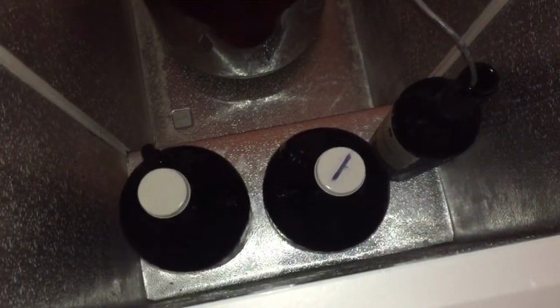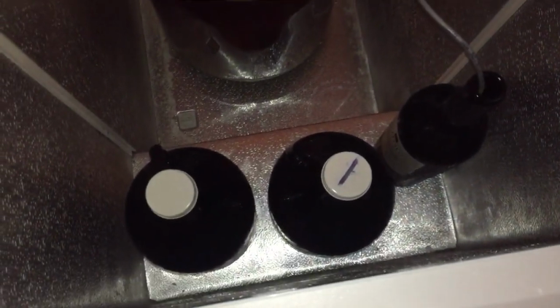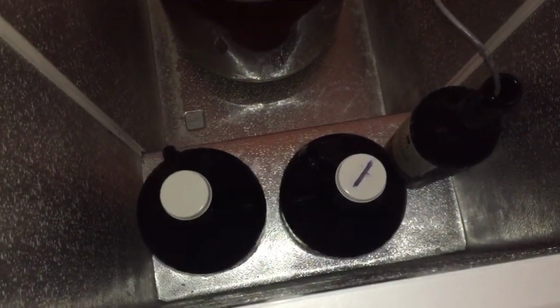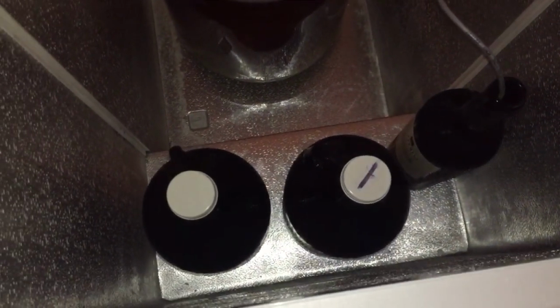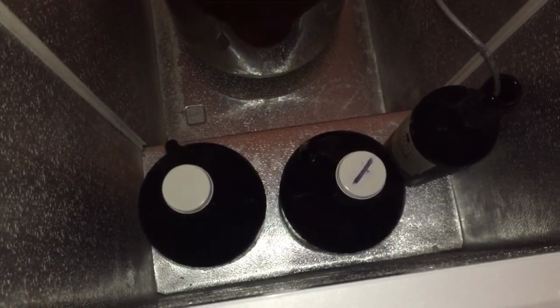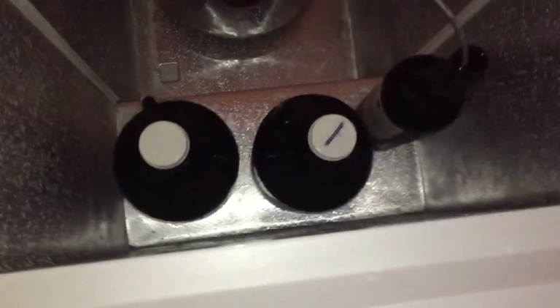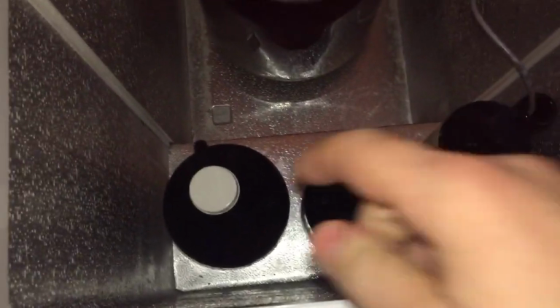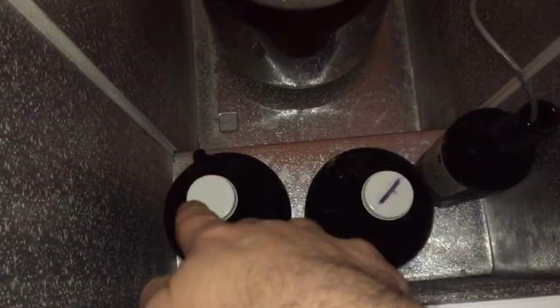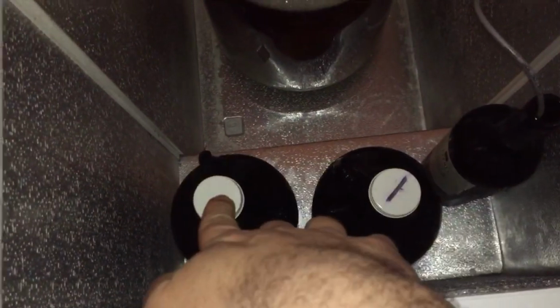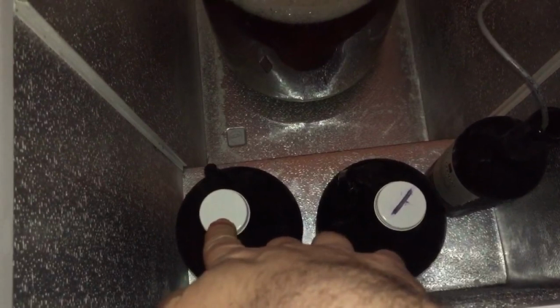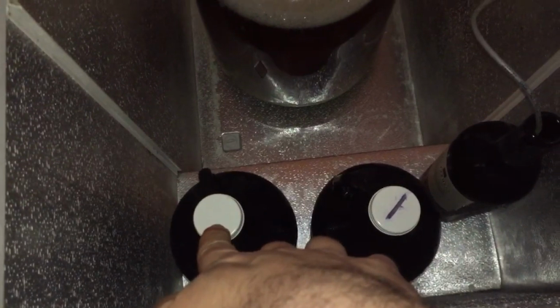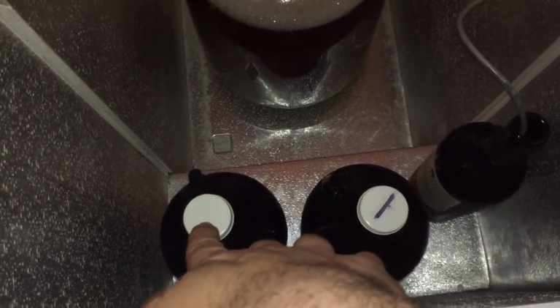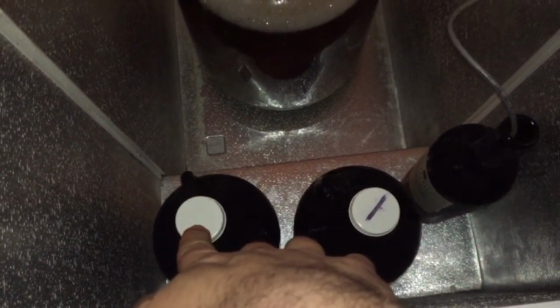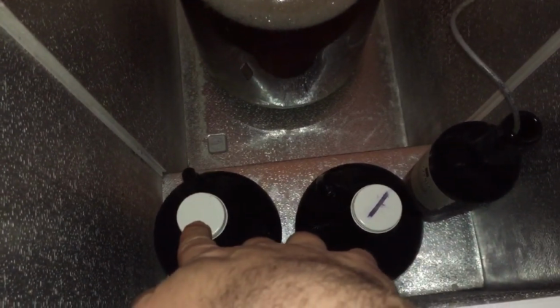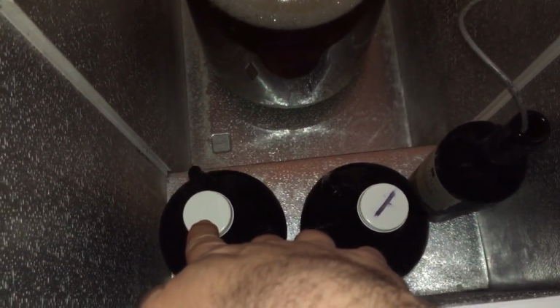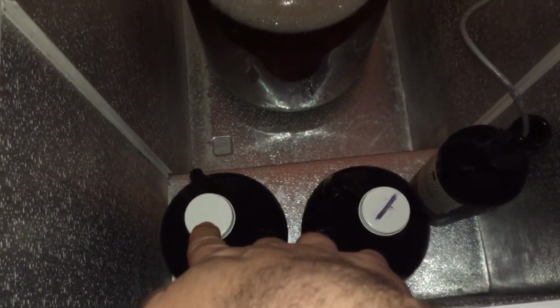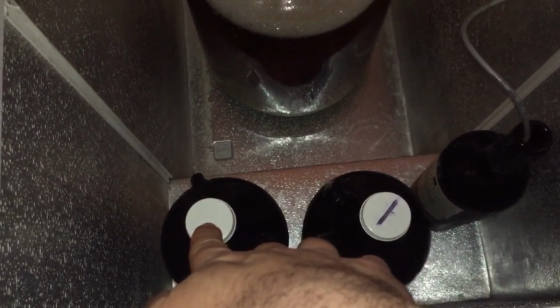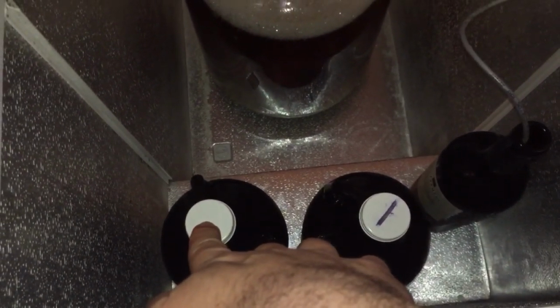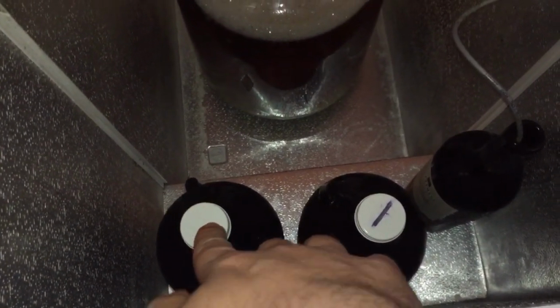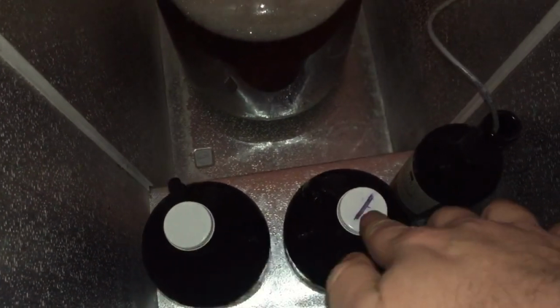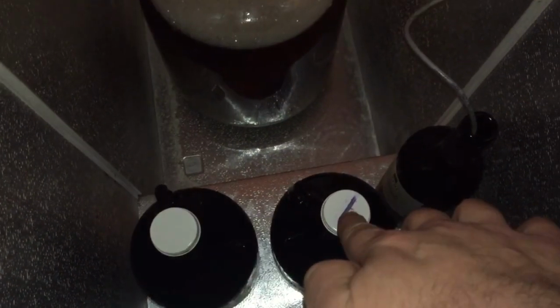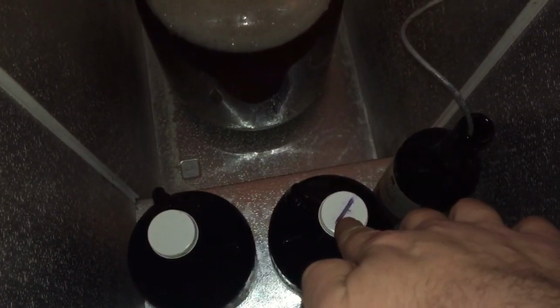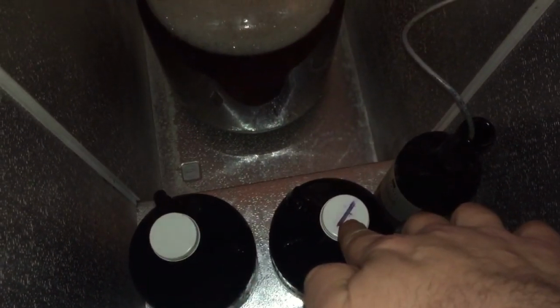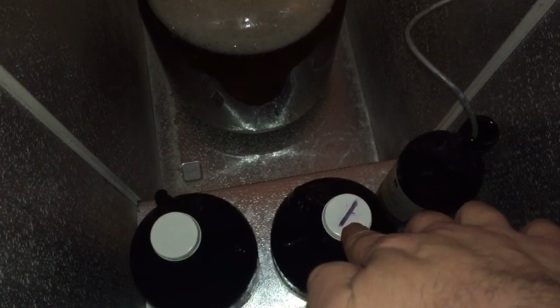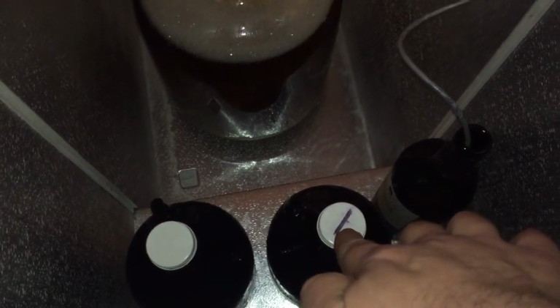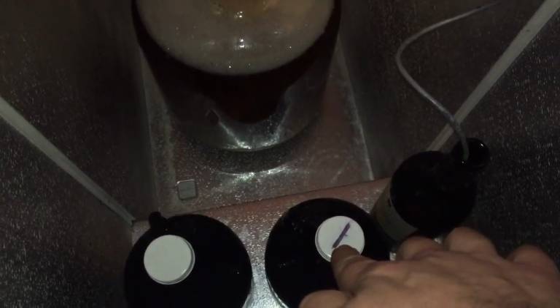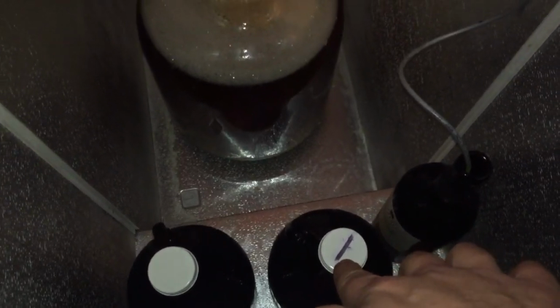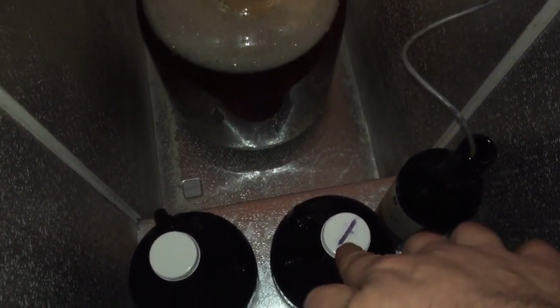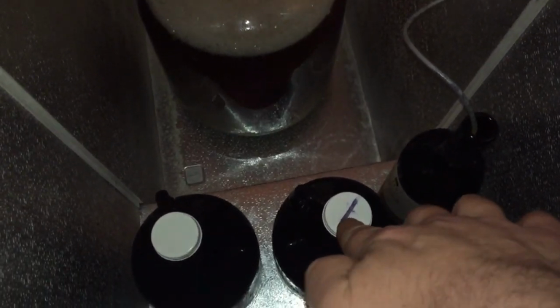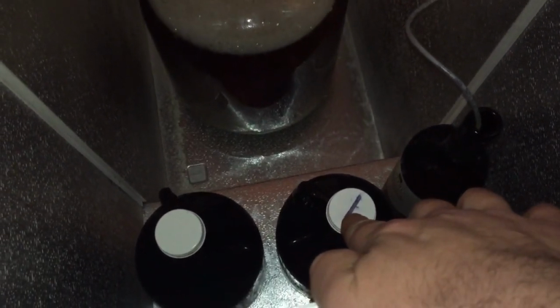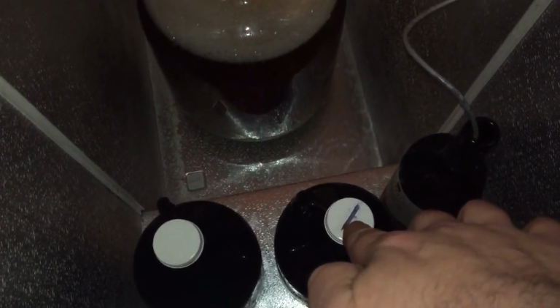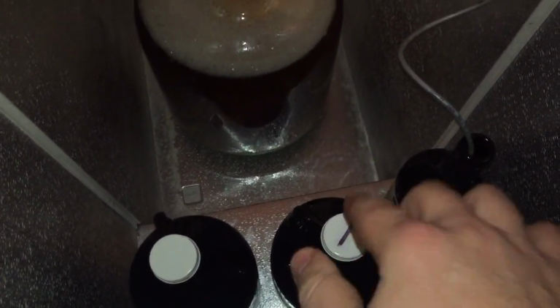That's a couple of my beers. That's an IPA that I've had in there for a while that I'm aging. And that's that cherry wheat — that's the last of the cherry wheat. I'm aging it.